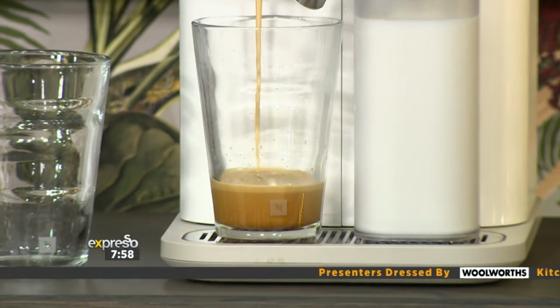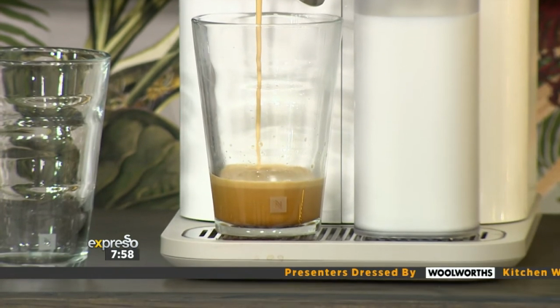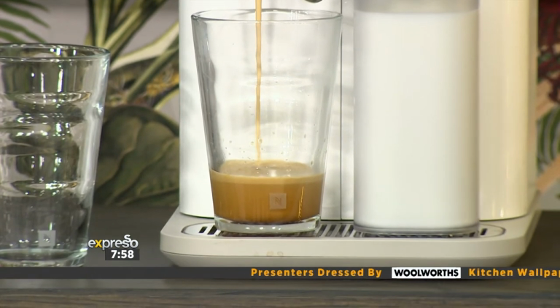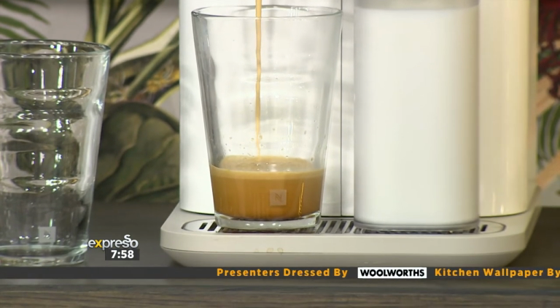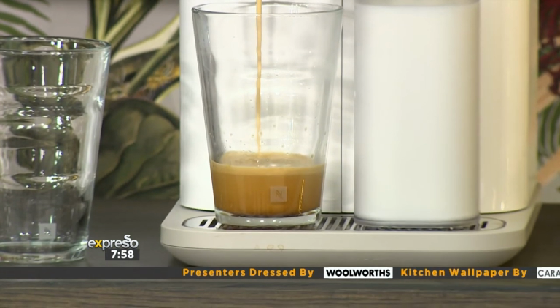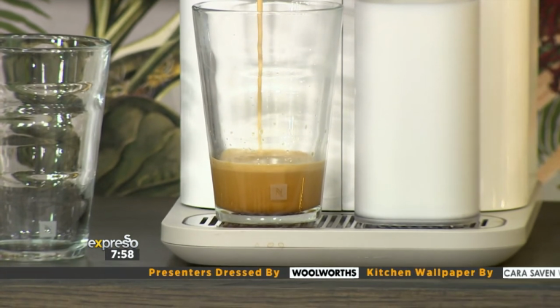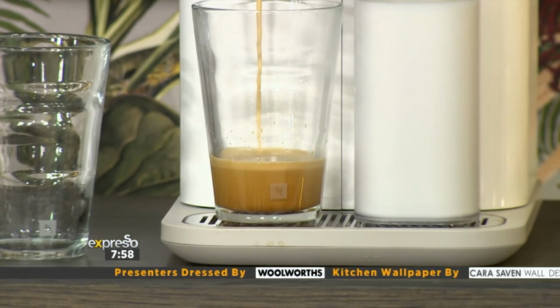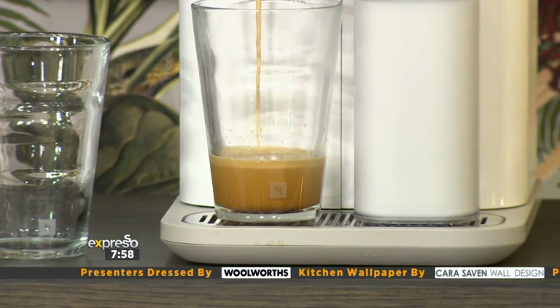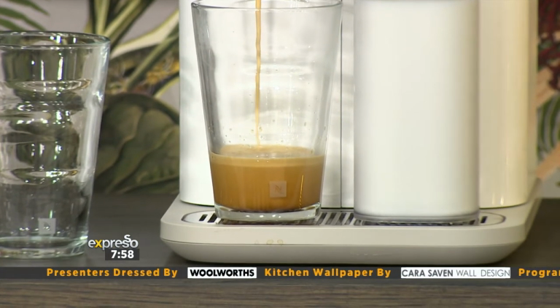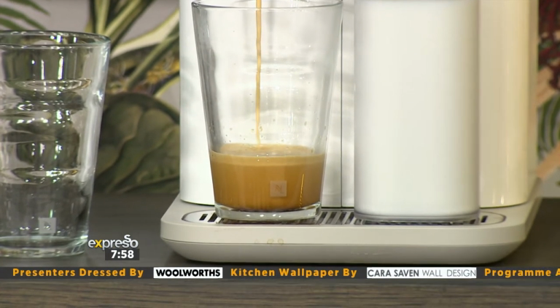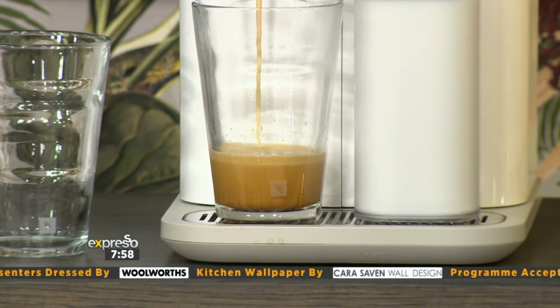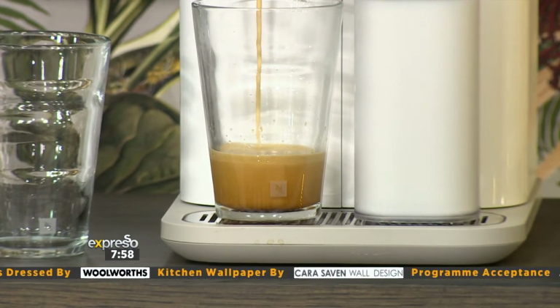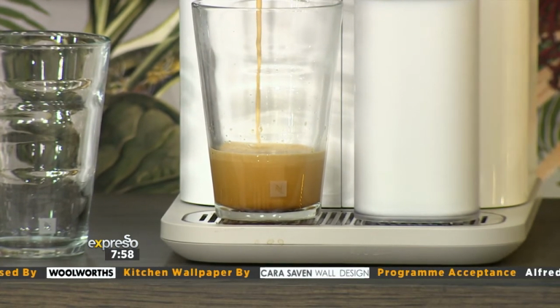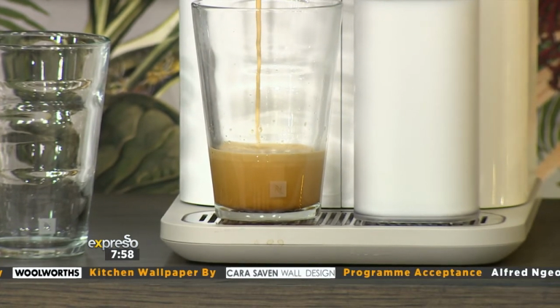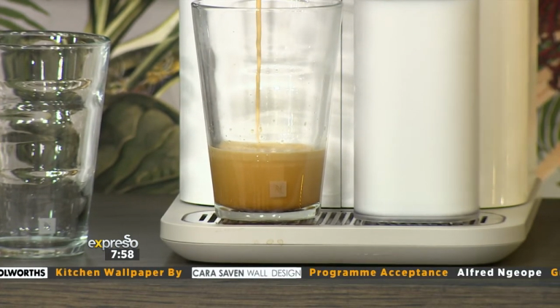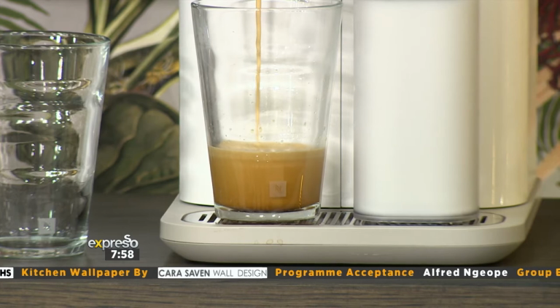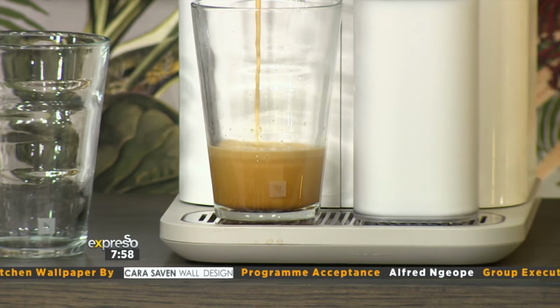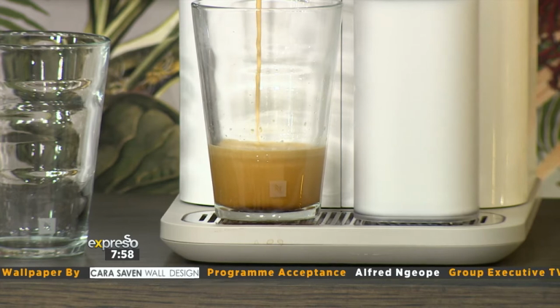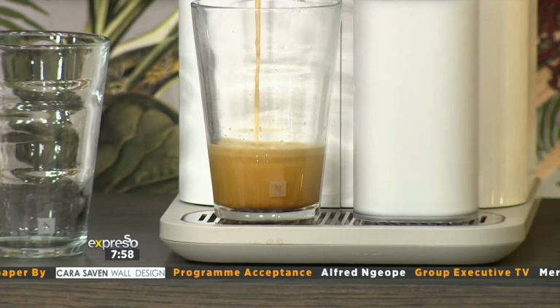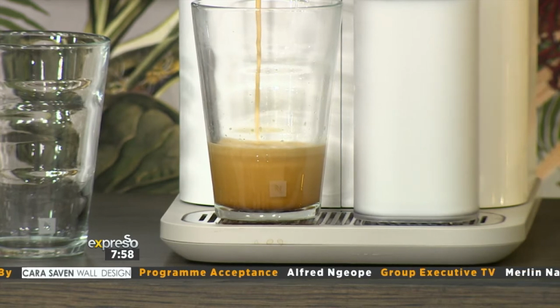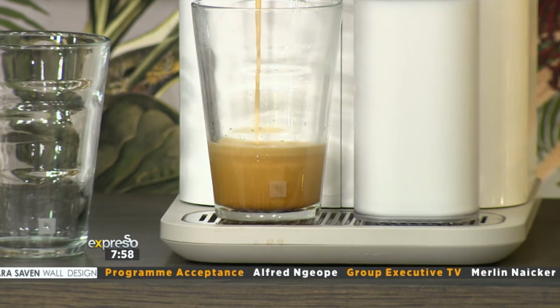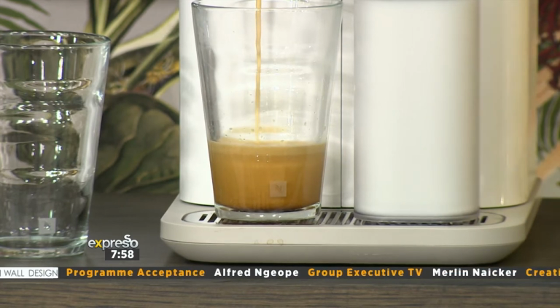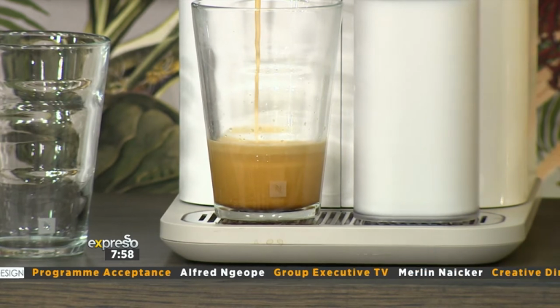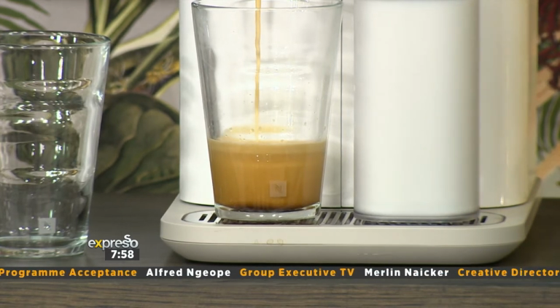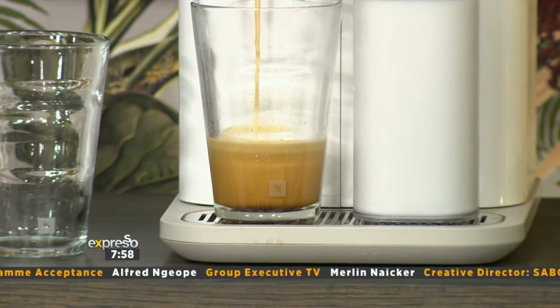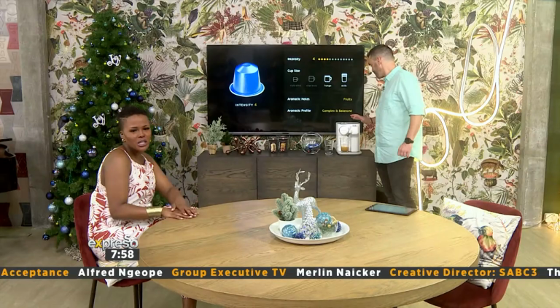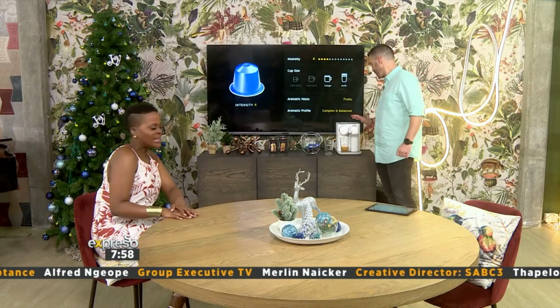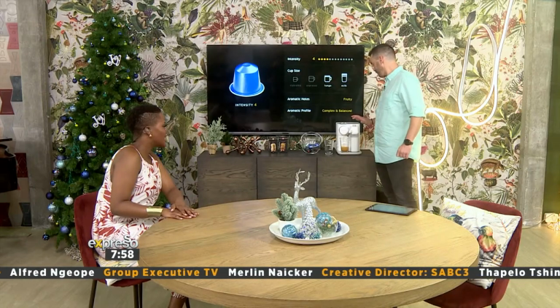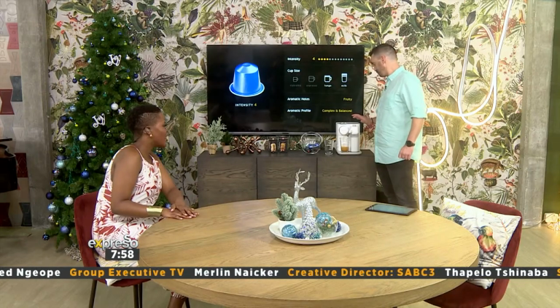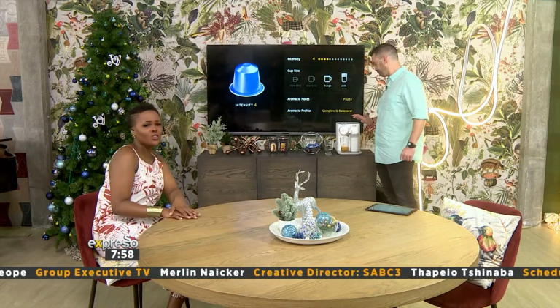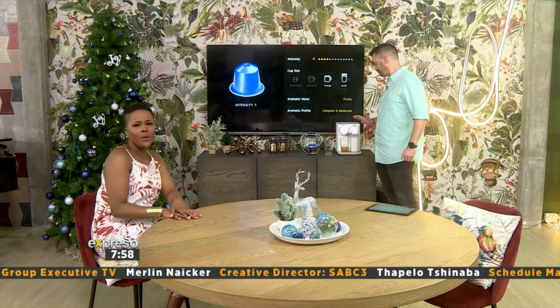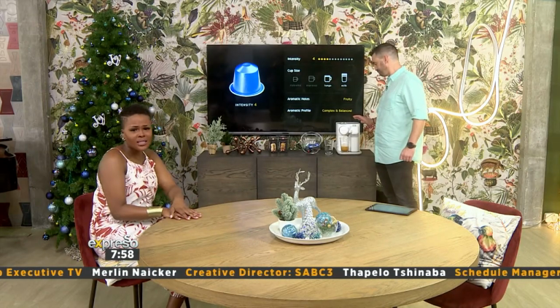Absolutely beautiful intensity level, perfect for a nice early morning cuppa. It looks truly exciting. I can't wait.